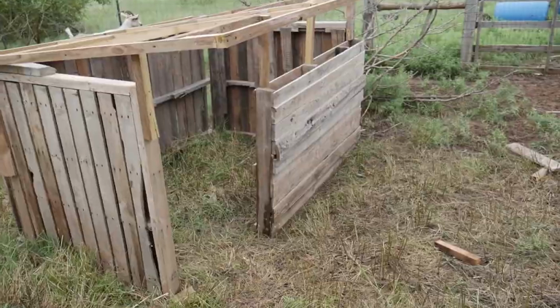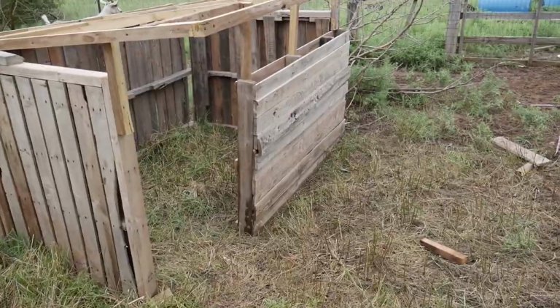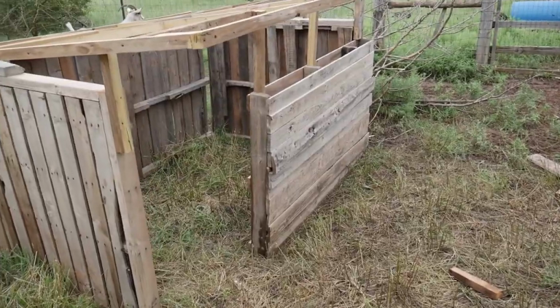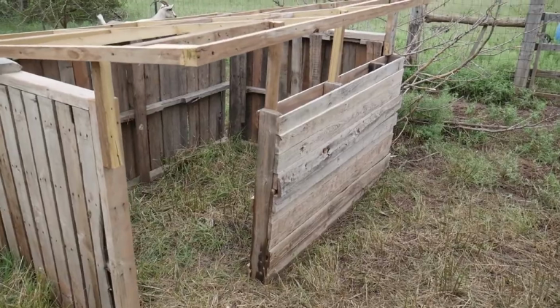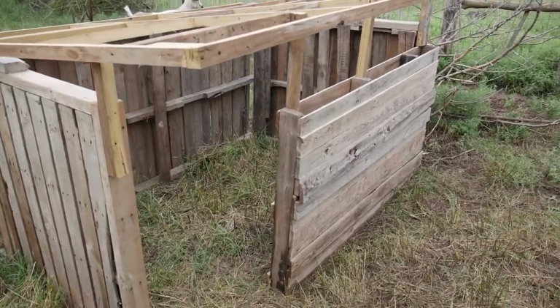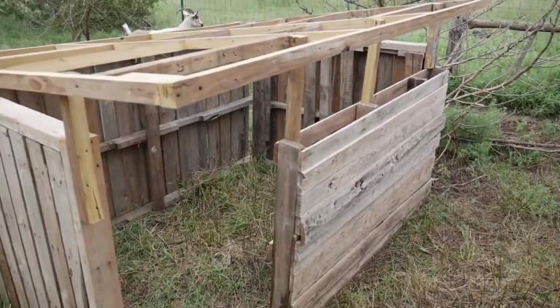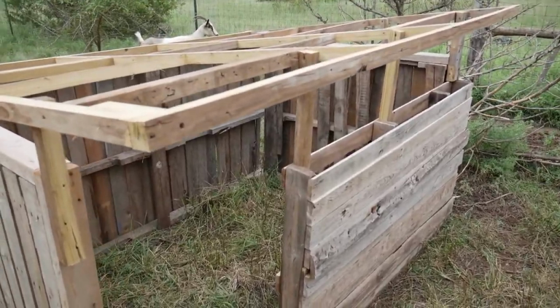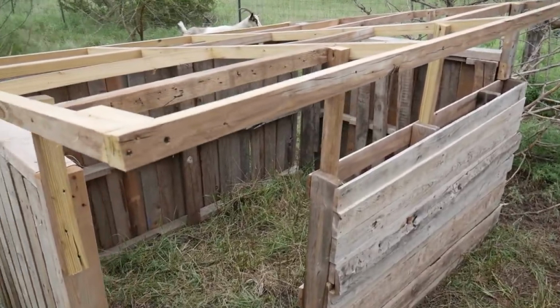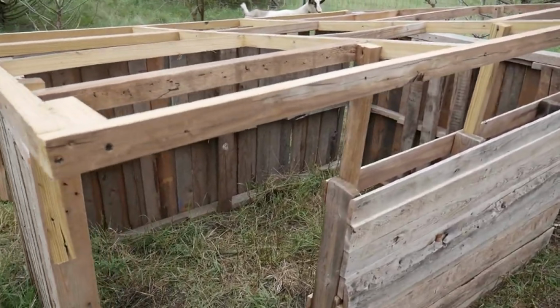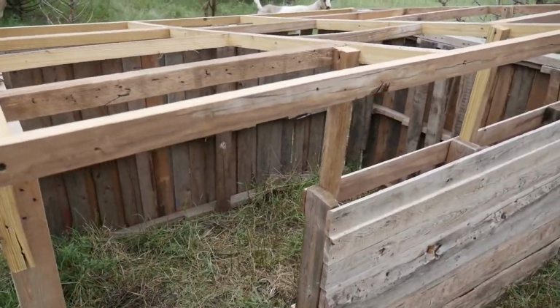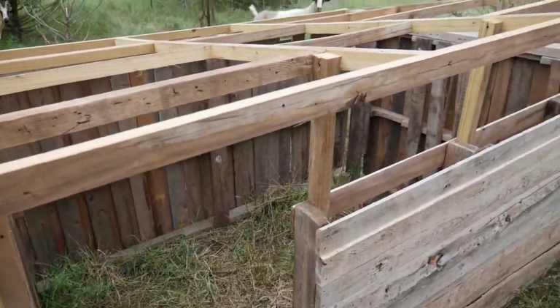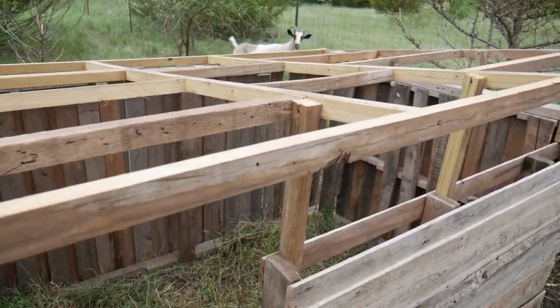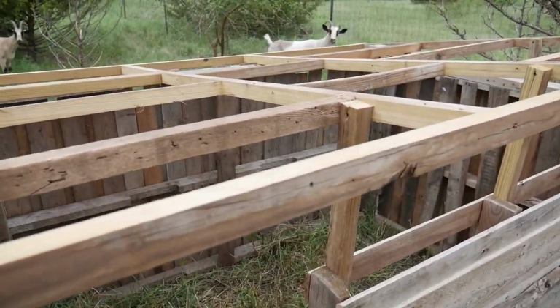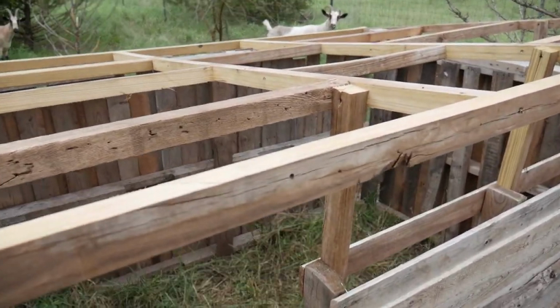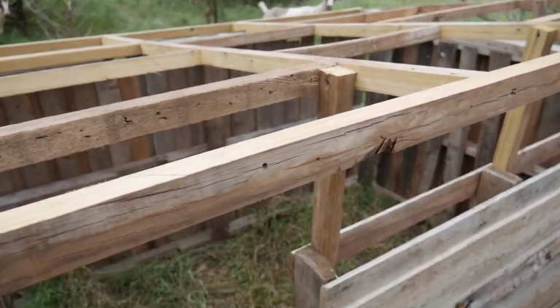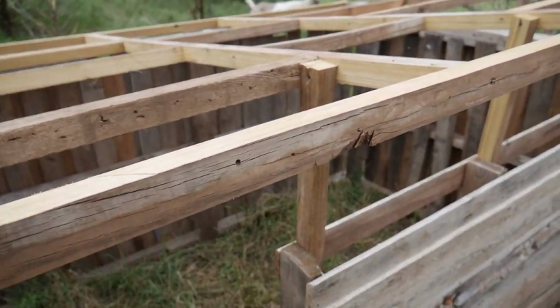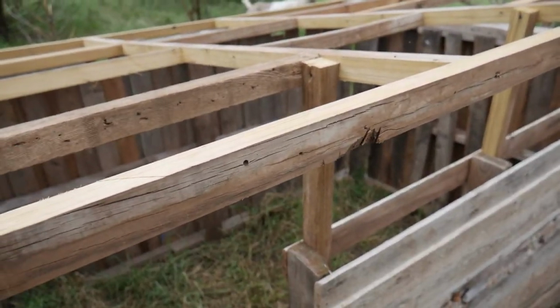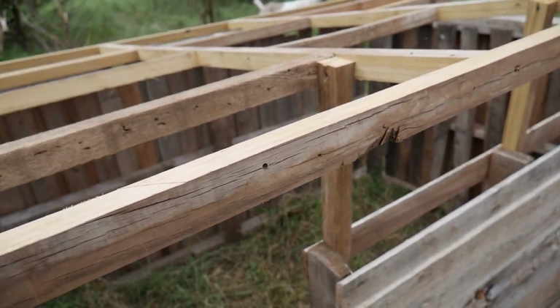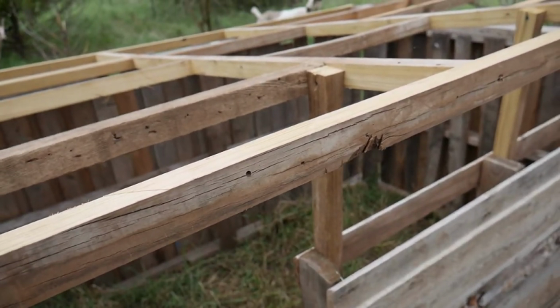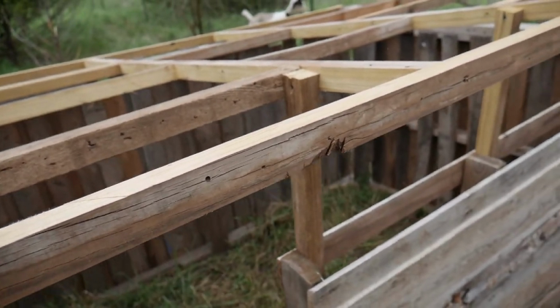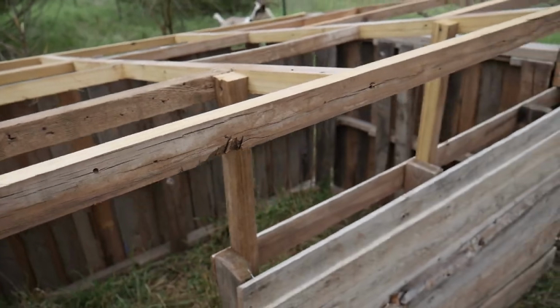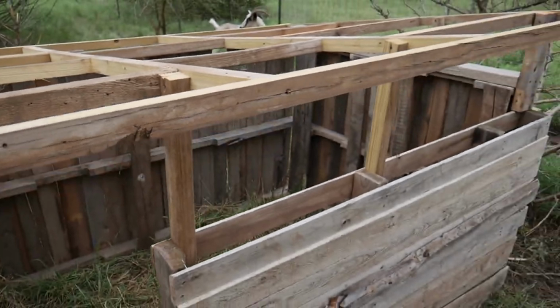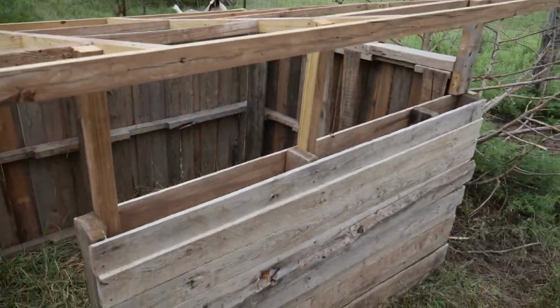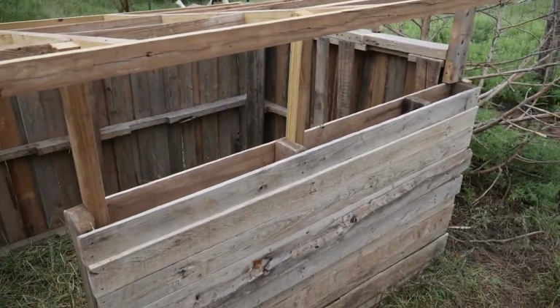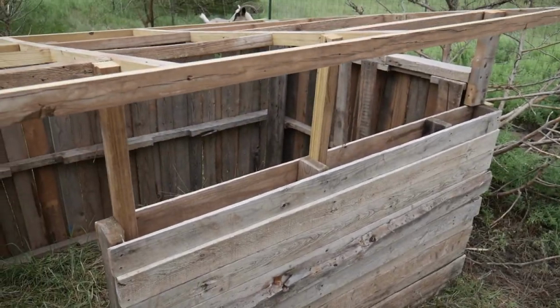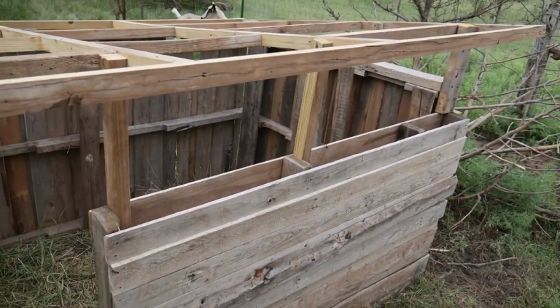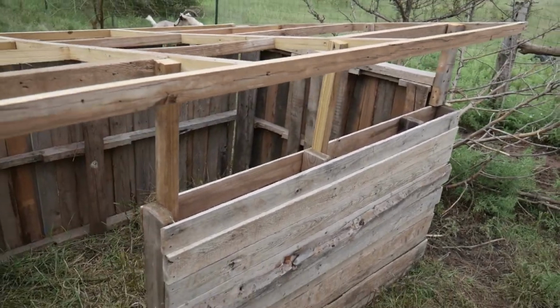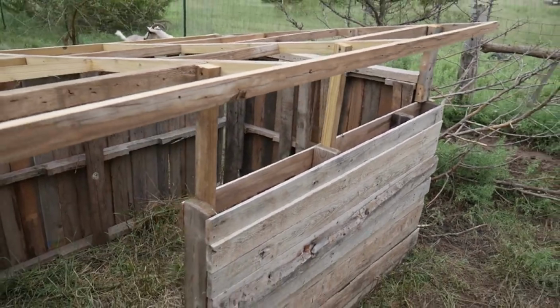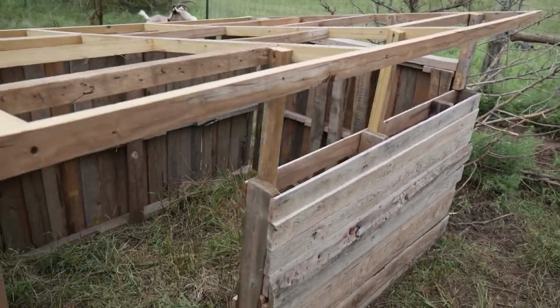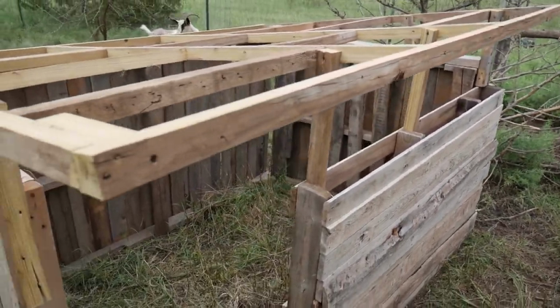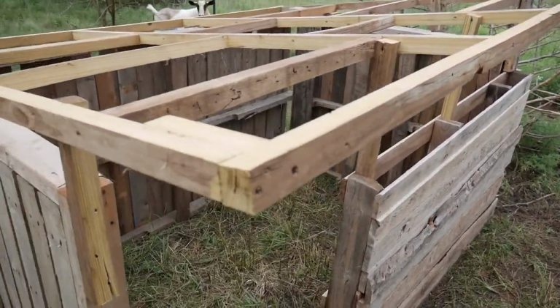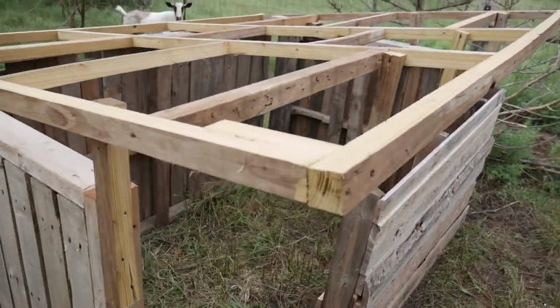My camera died so I didn't get to film it, but I used some old 2x6s from a deck and ripped them down to build a sloped roof.